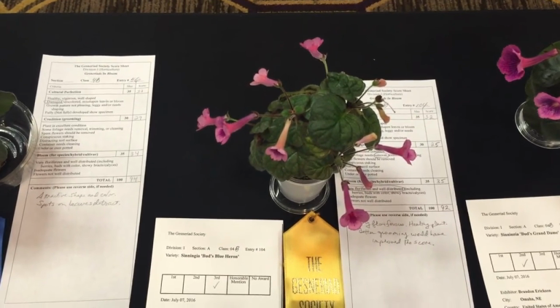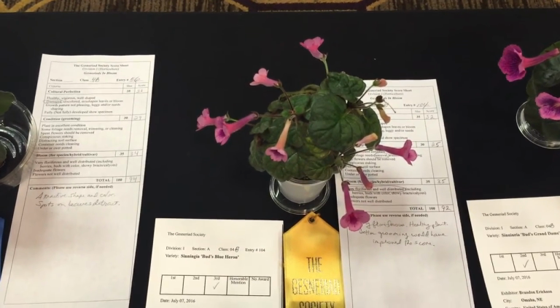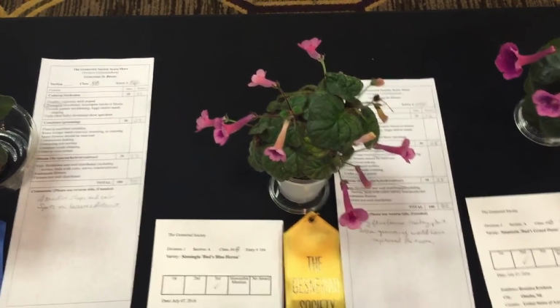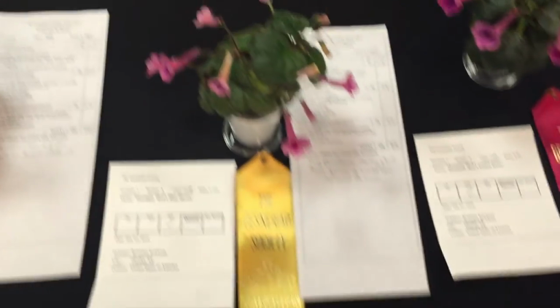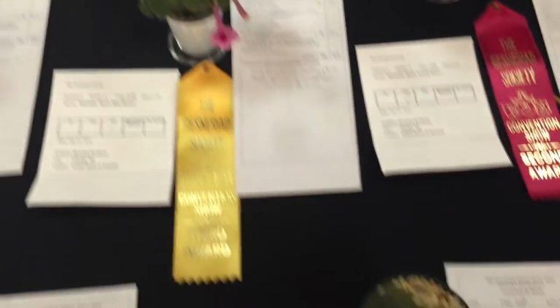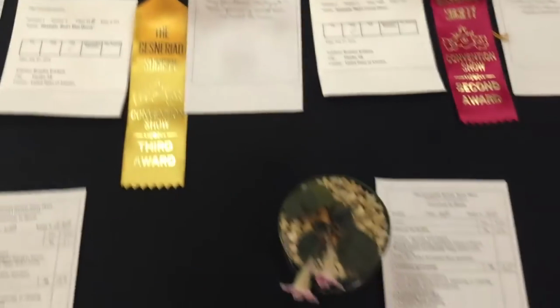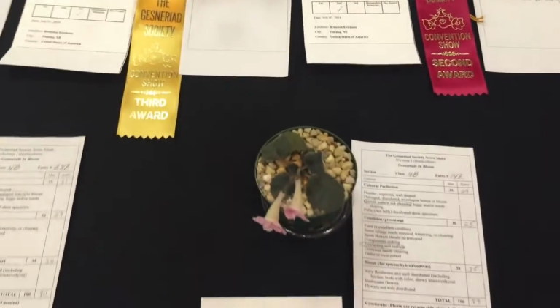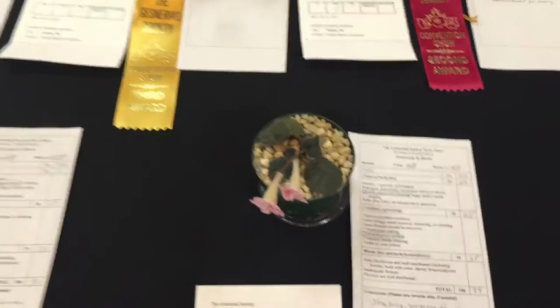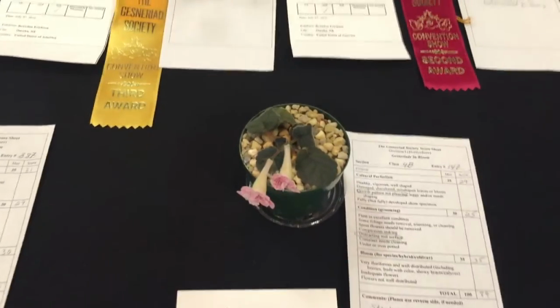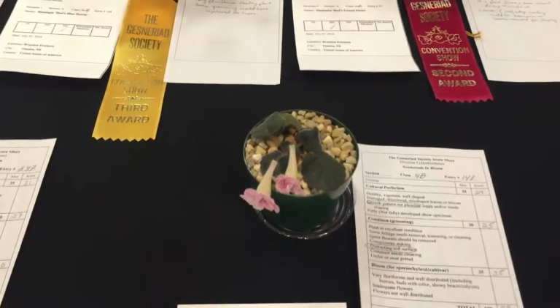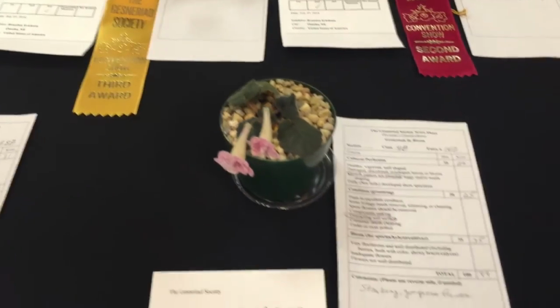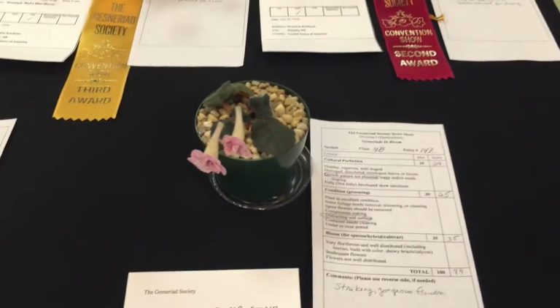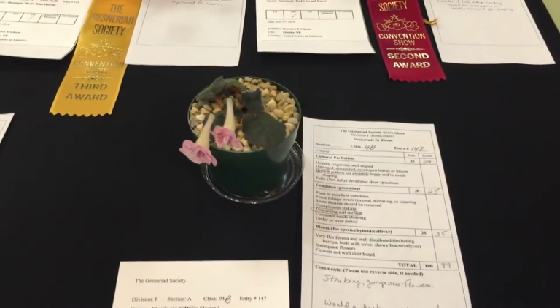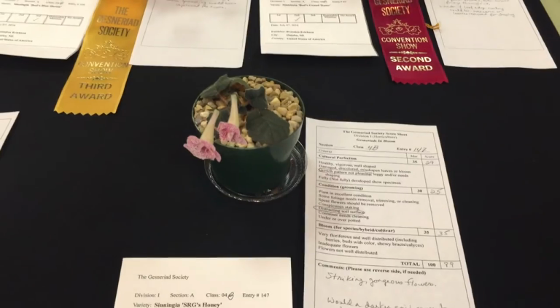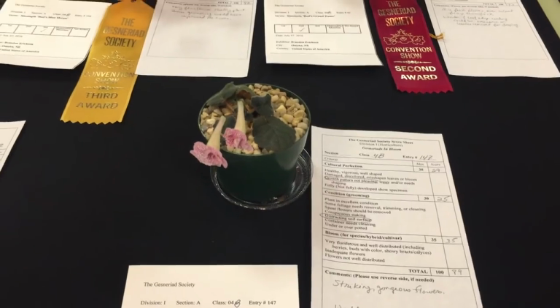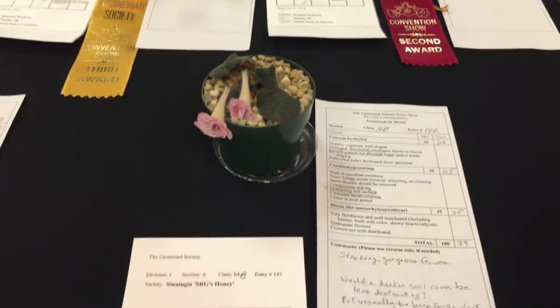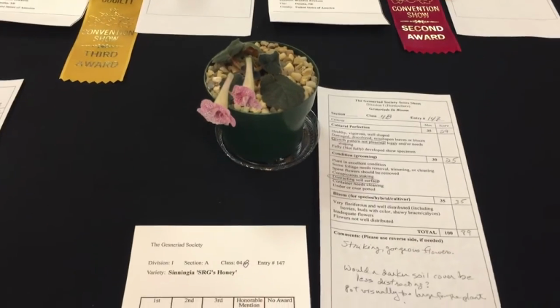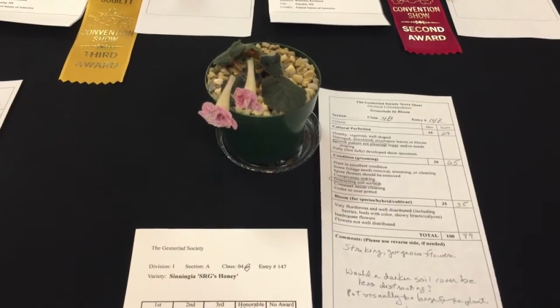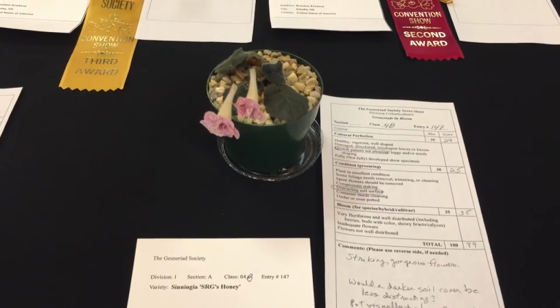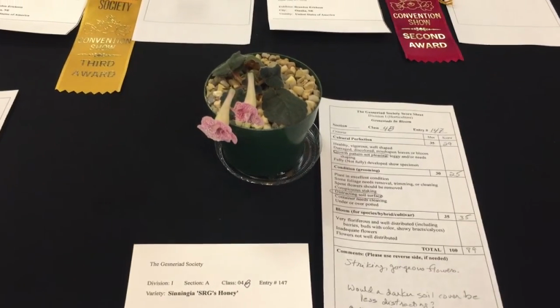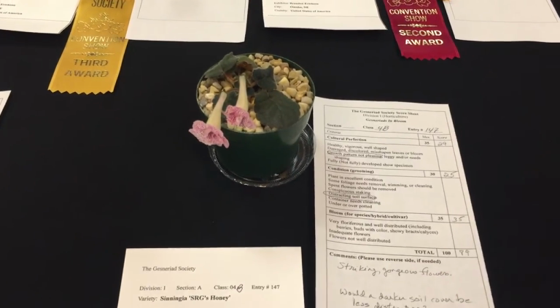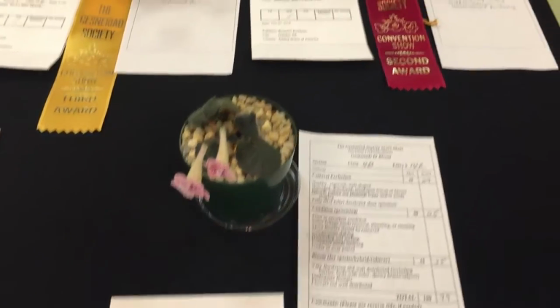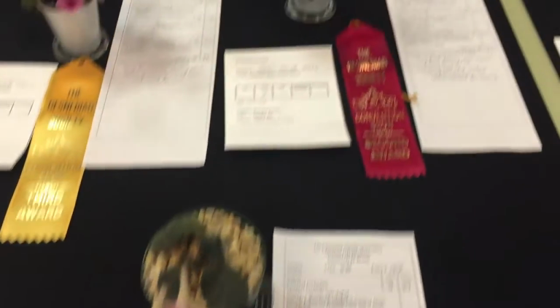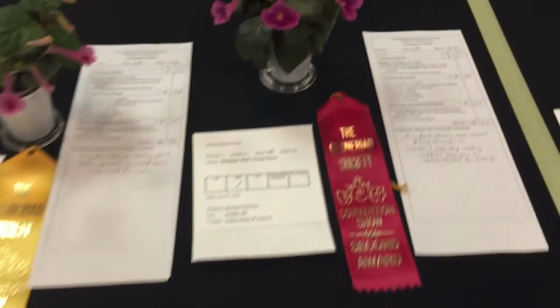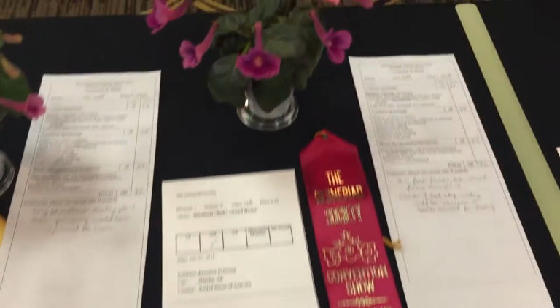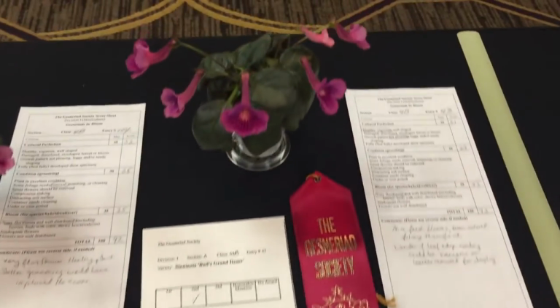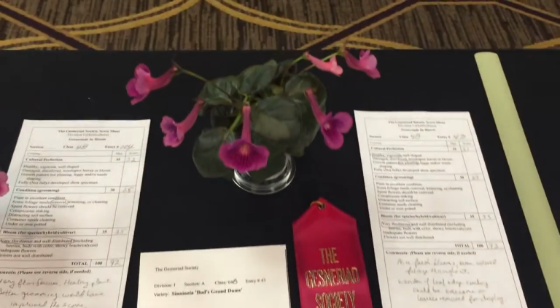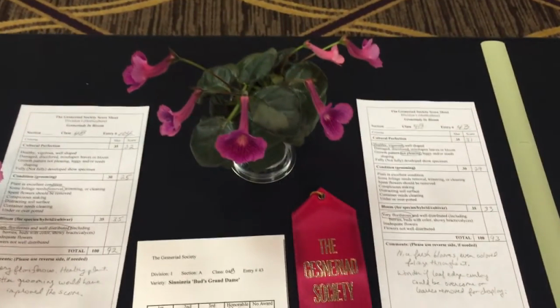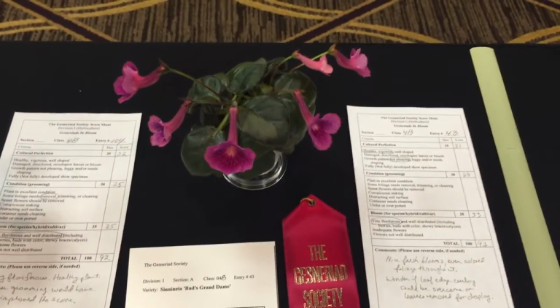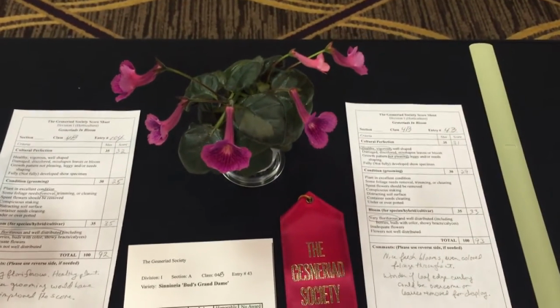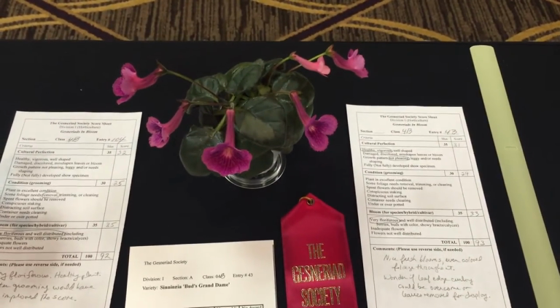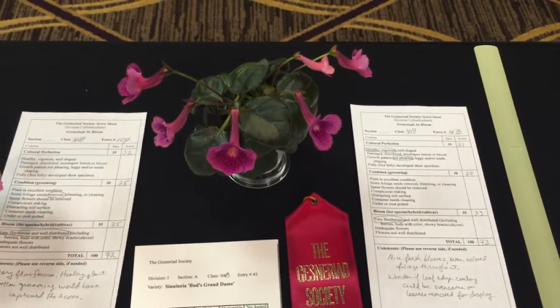I'll just turn each plant over to show the entry card.